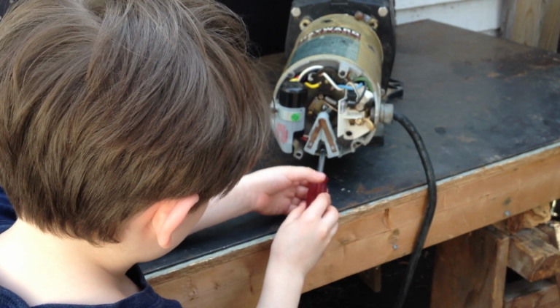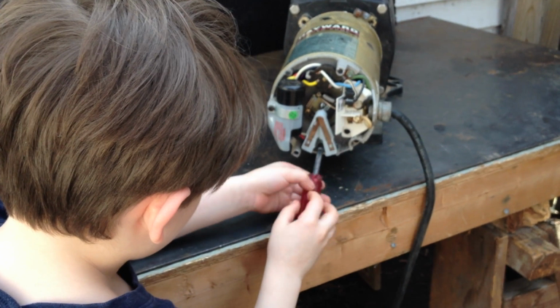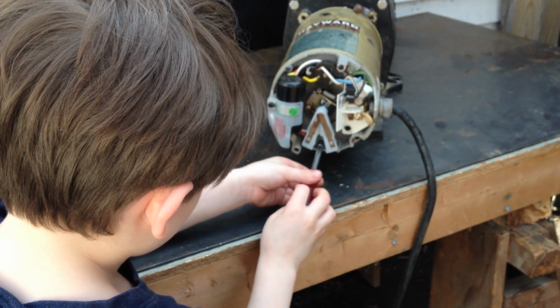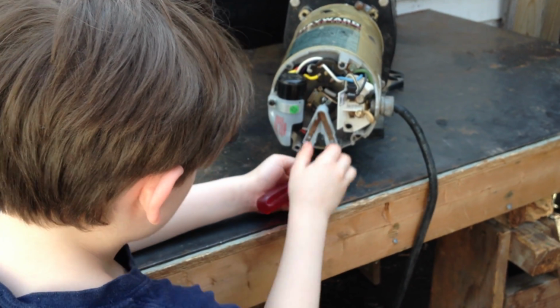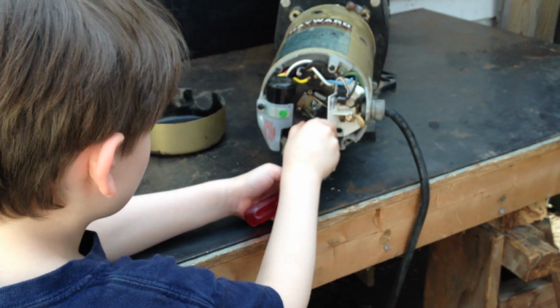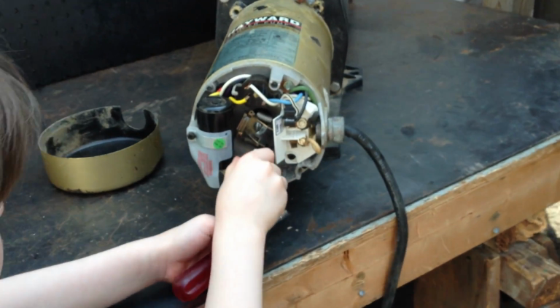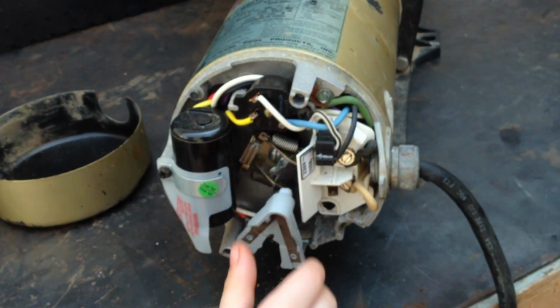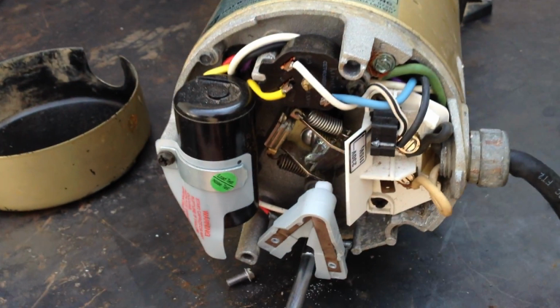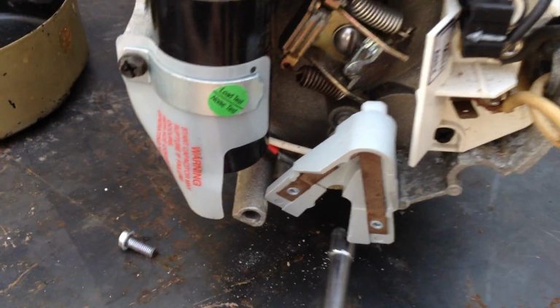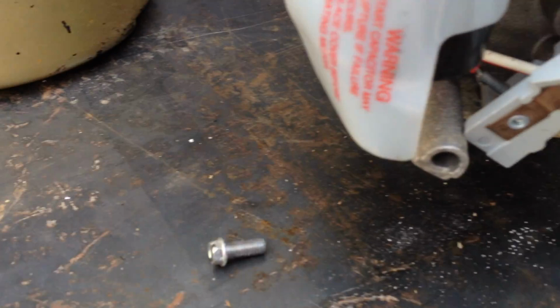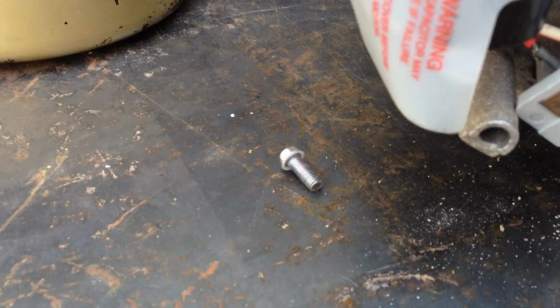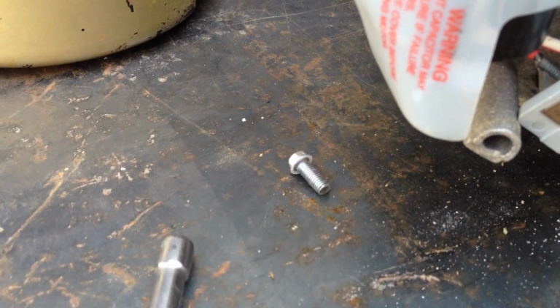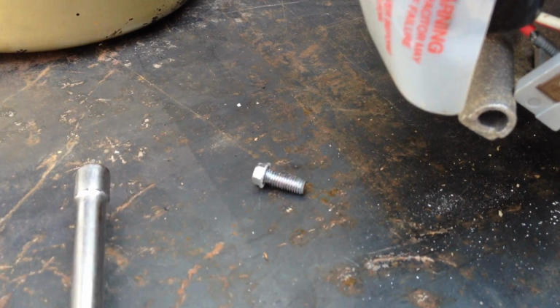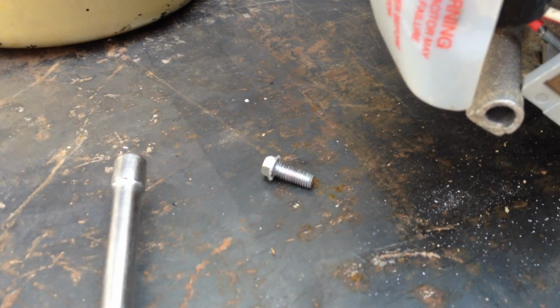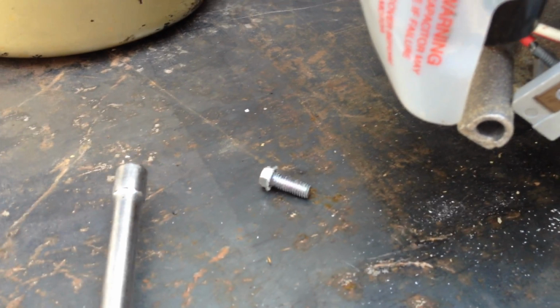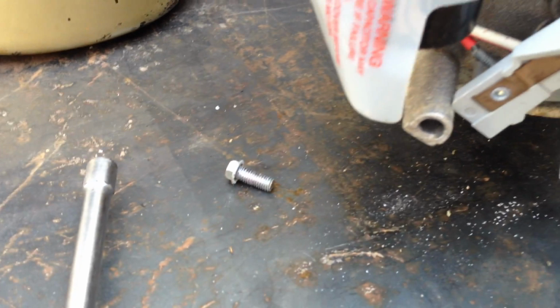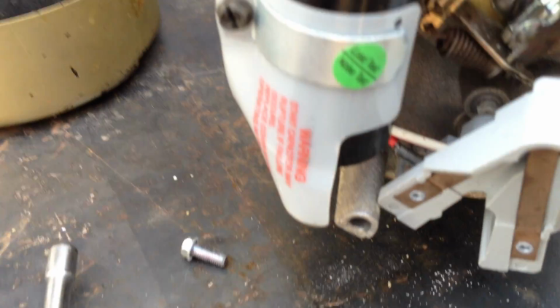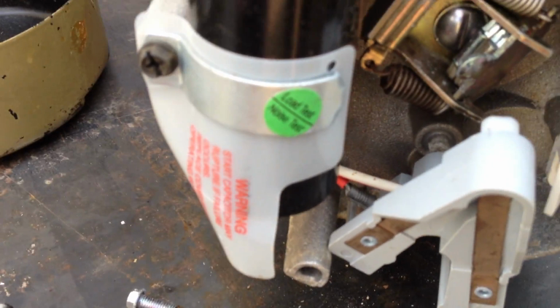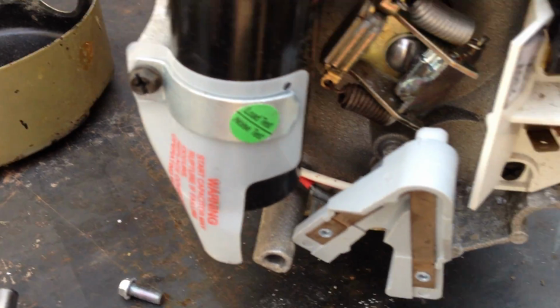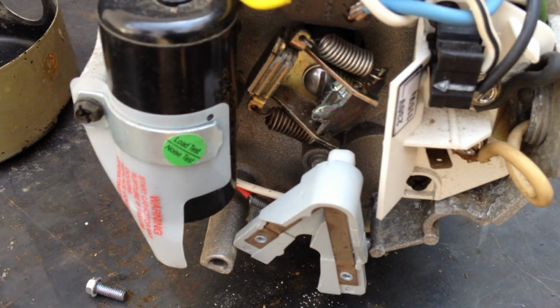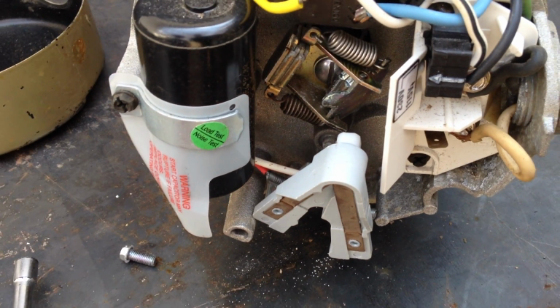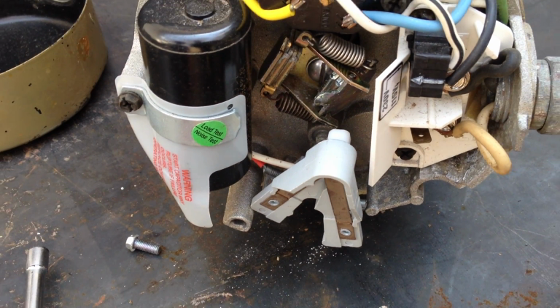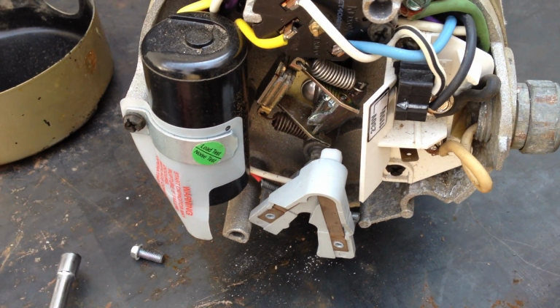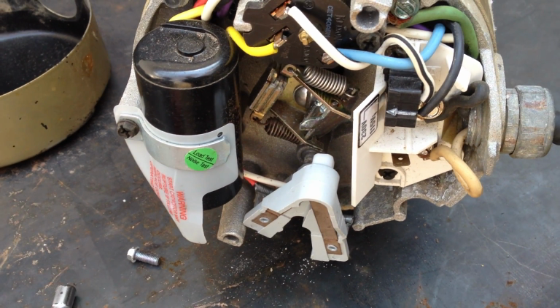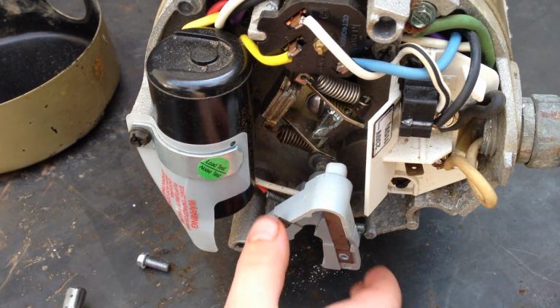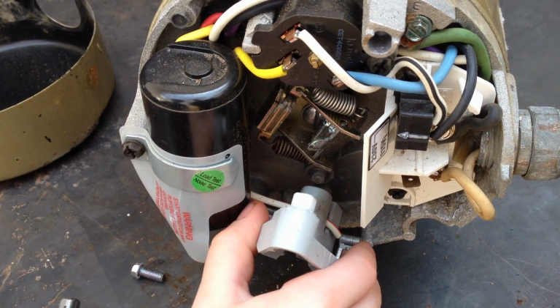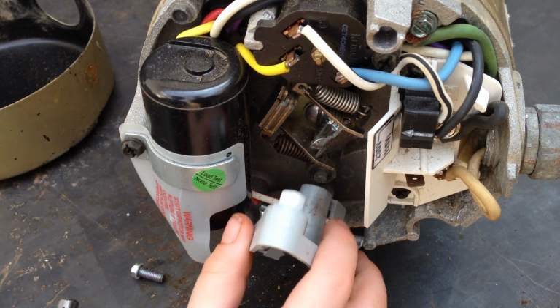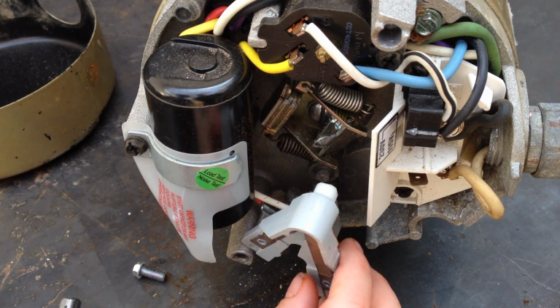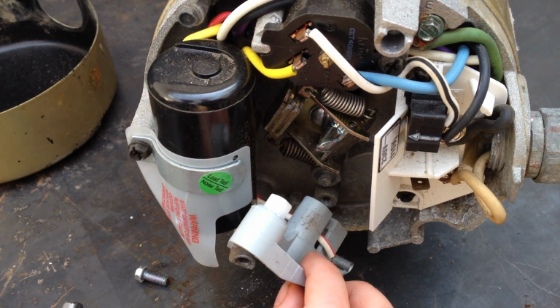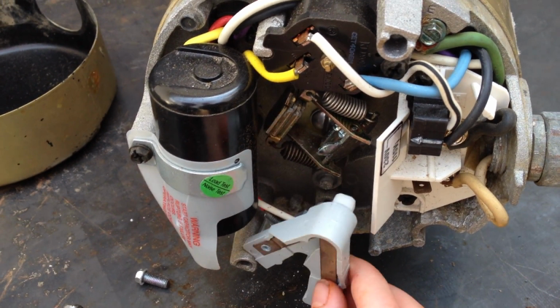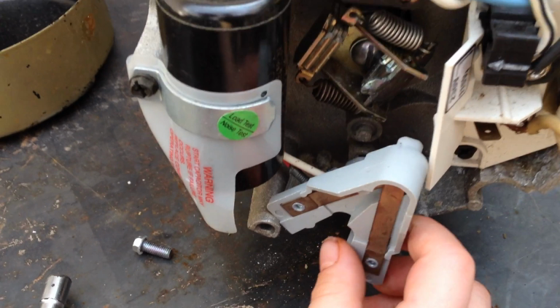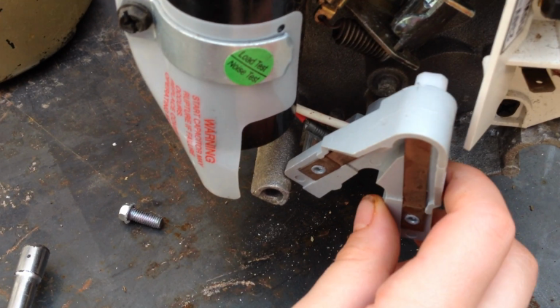All right, good job, Joseph. Here he goes — and just like that, now you can see the little screw fell out. Excellent job, sir. Give yourself a hand. Now go ahead and move that motor switch for them so they can see it move. So you can see the motor switch just comes off just like that. It's now disconnected.